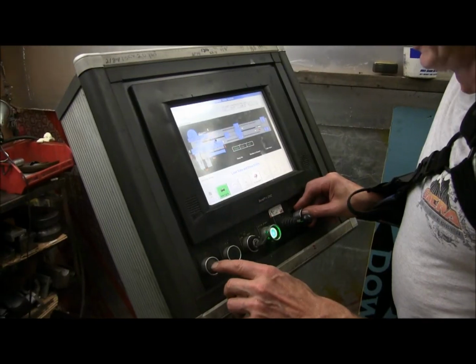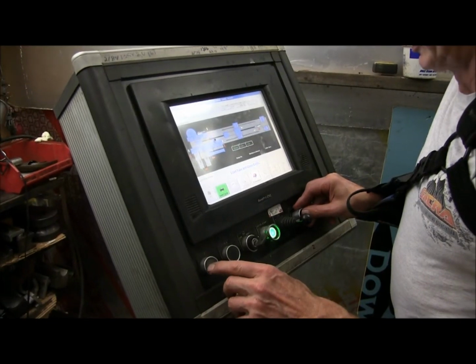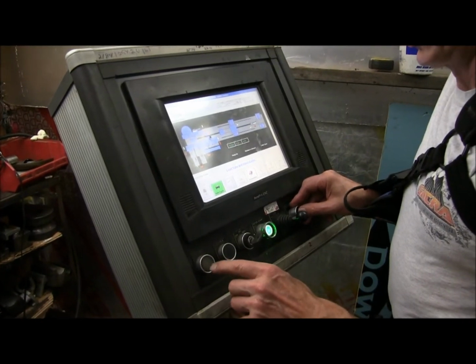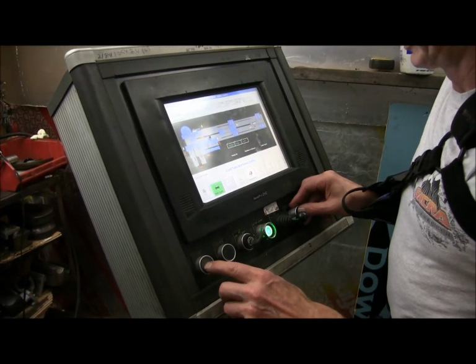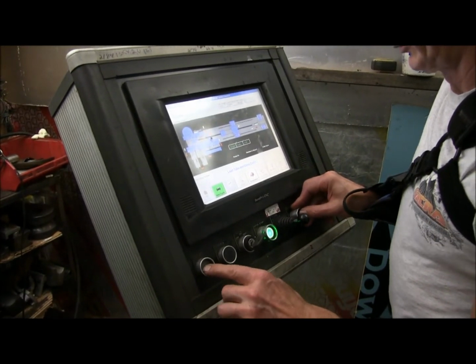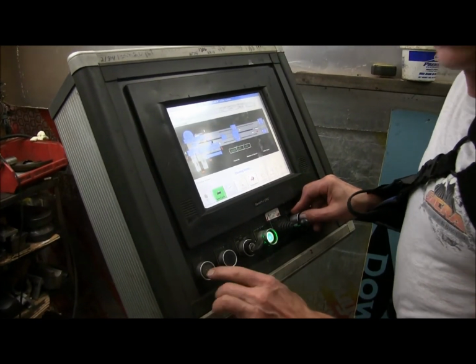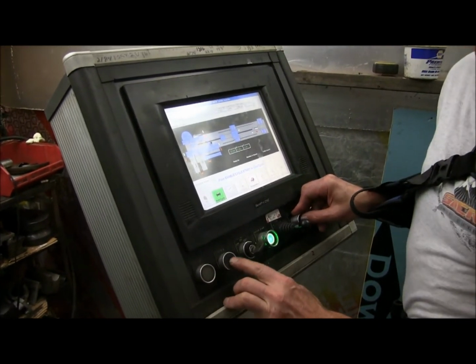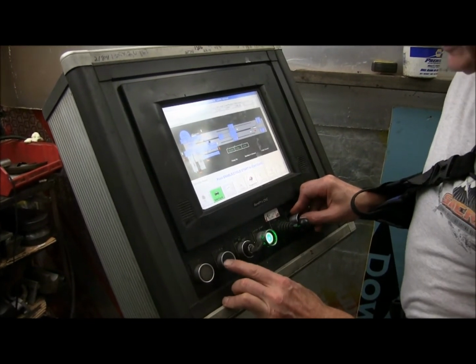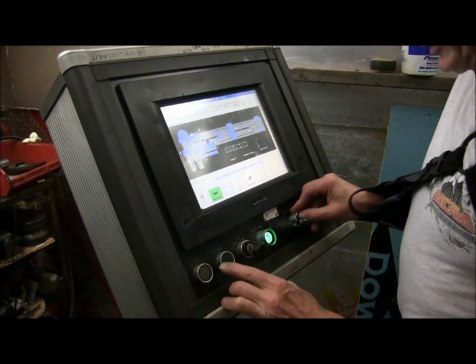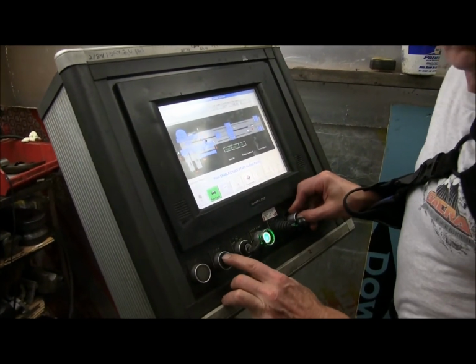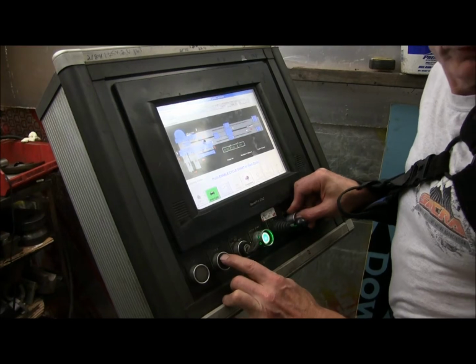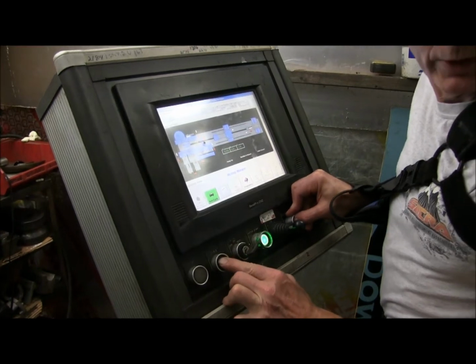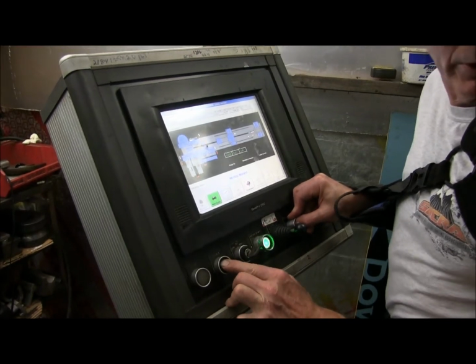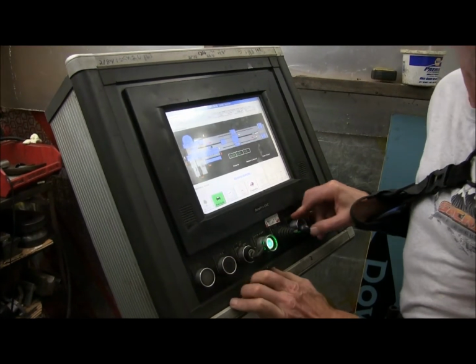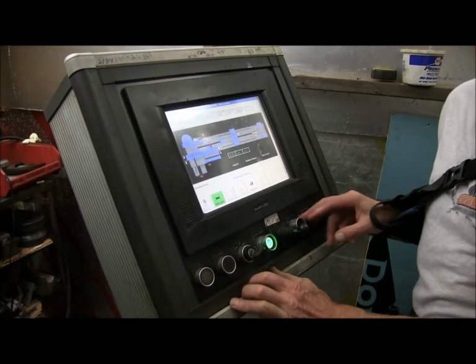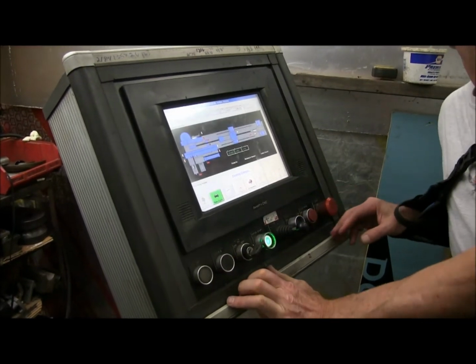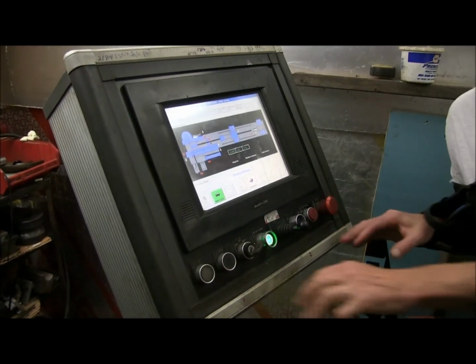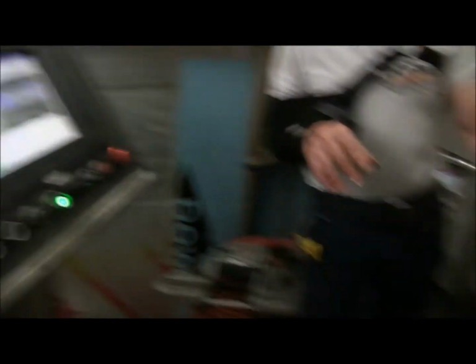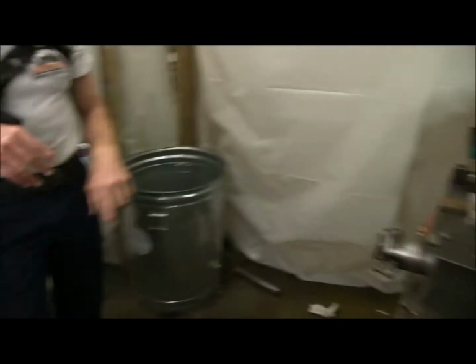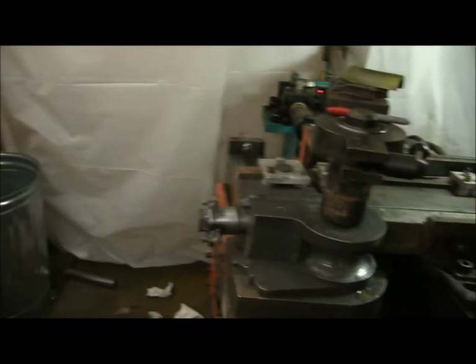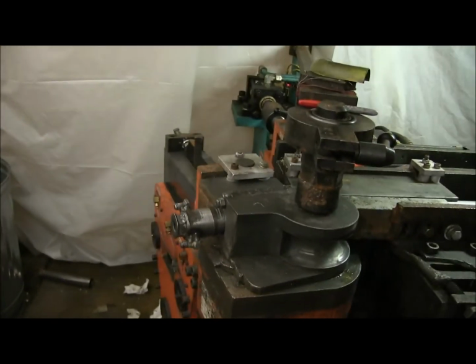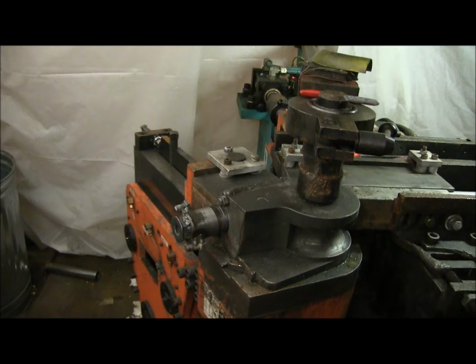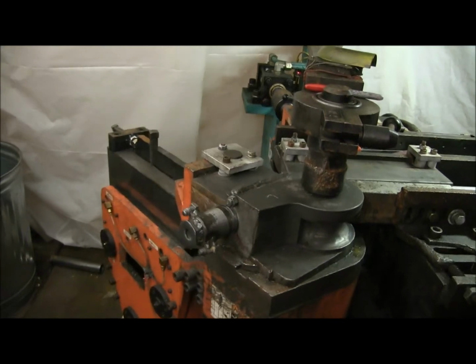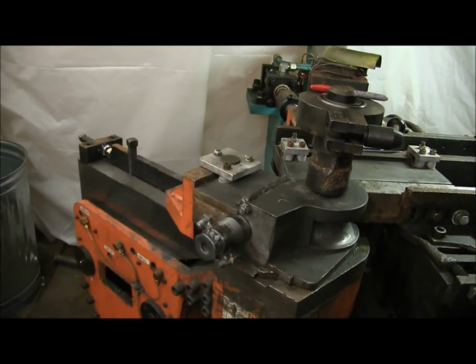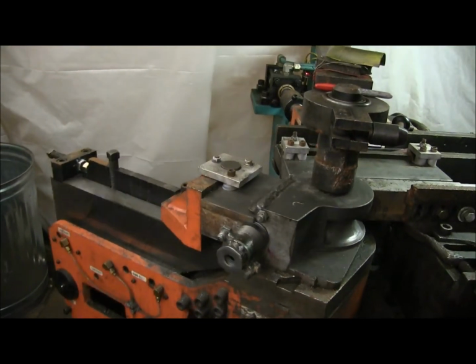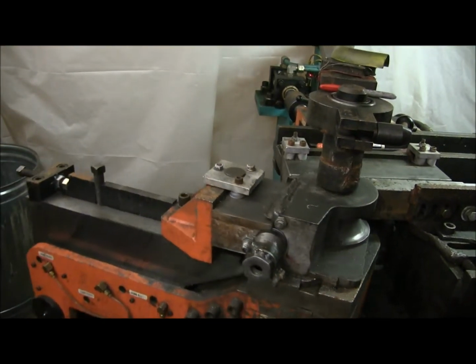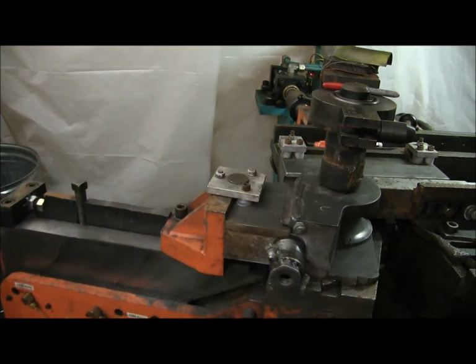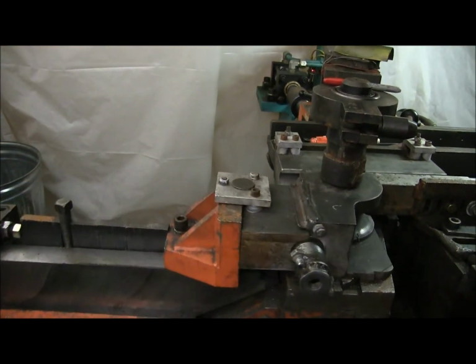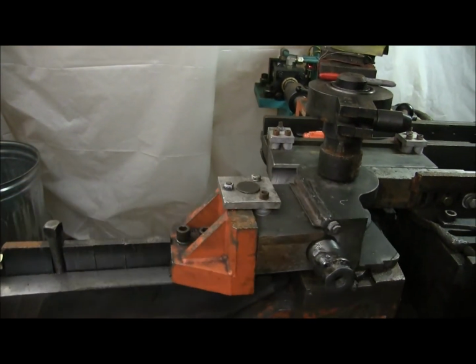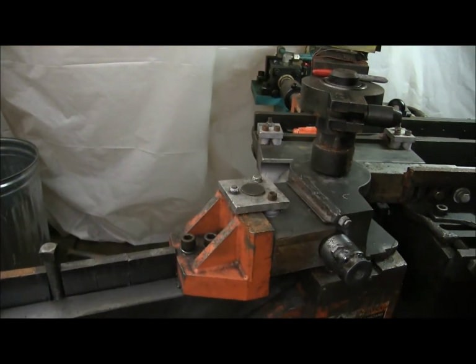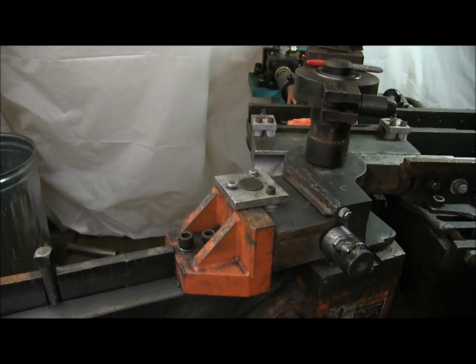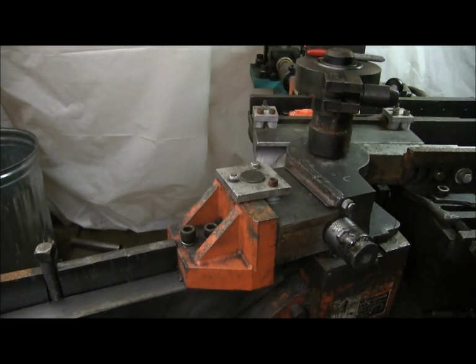So we load the tube, we close the collet, we hit the two buttons — both have to be hit for safety. The bend starts. We're running at 3 to 20, 120 degrees.